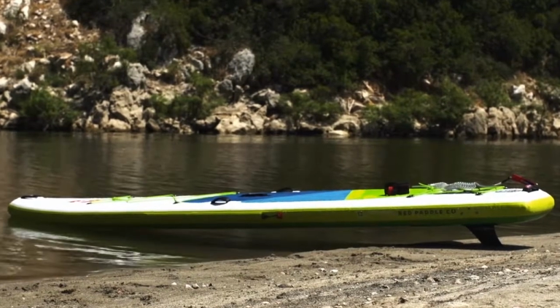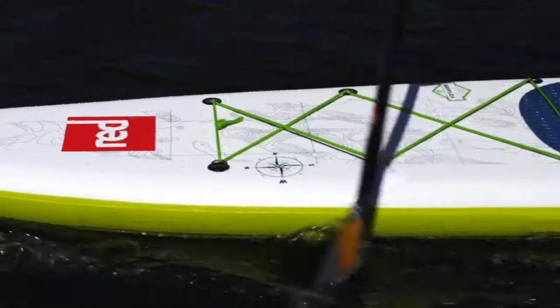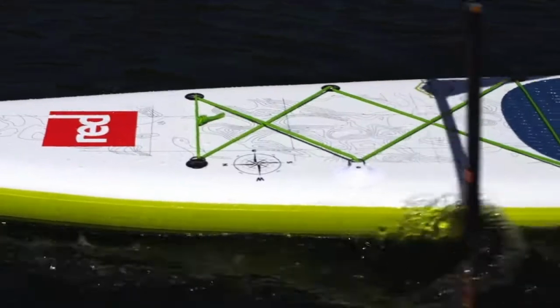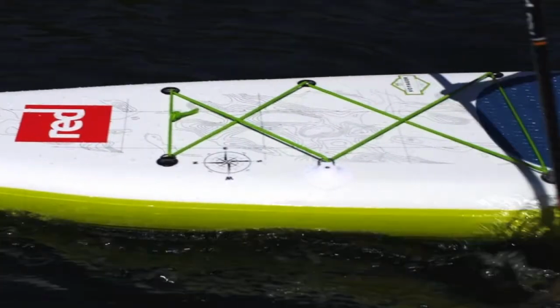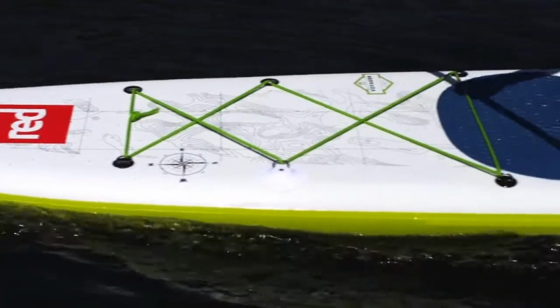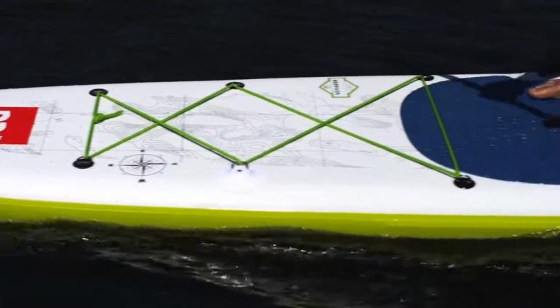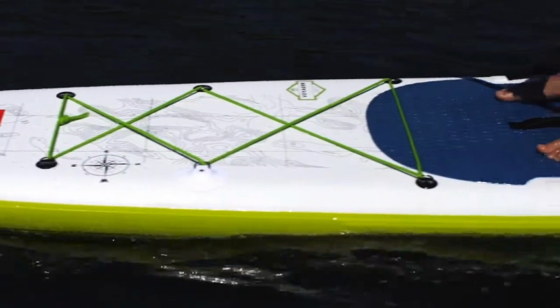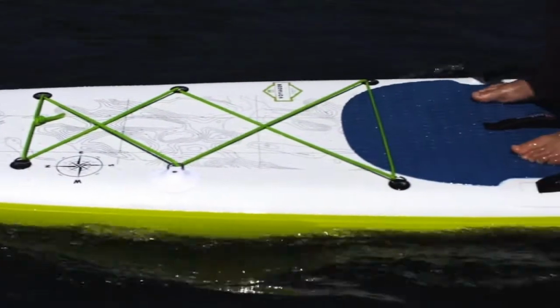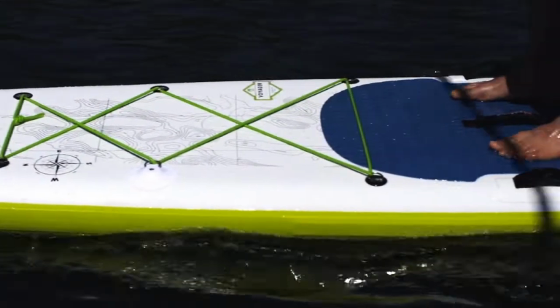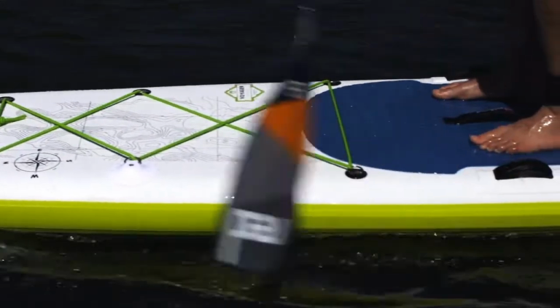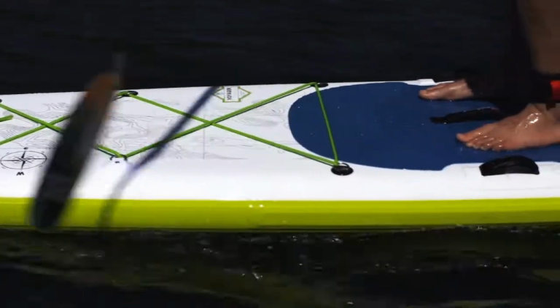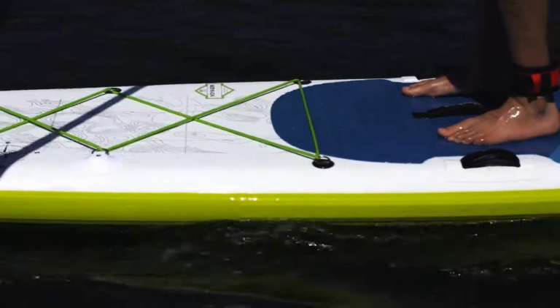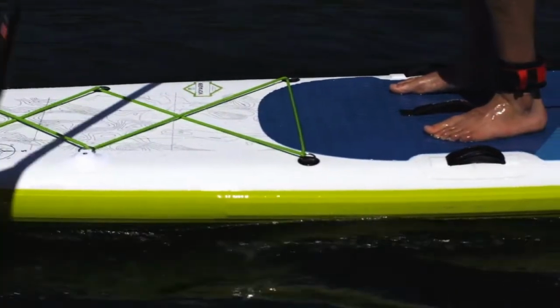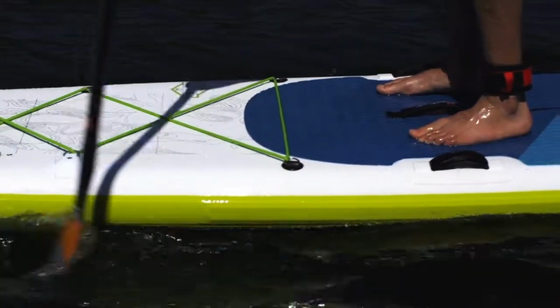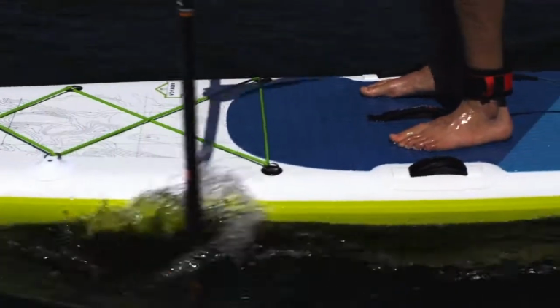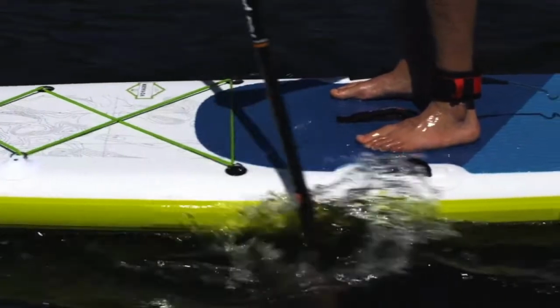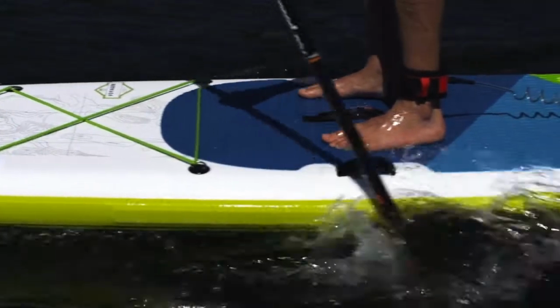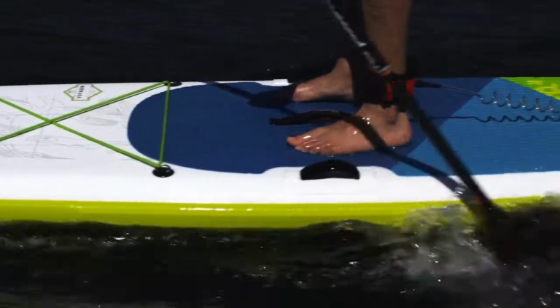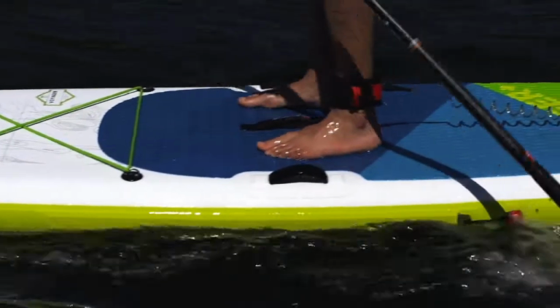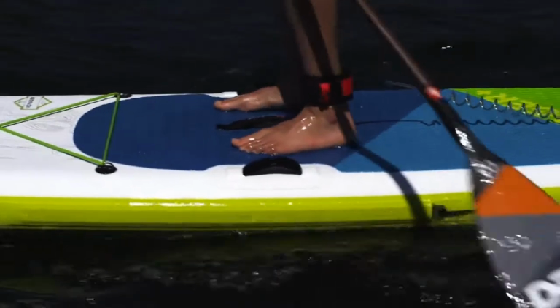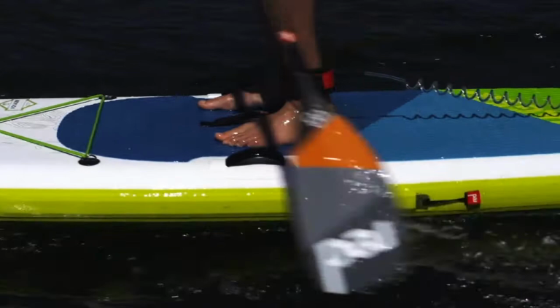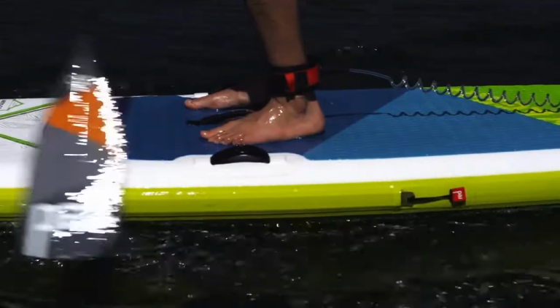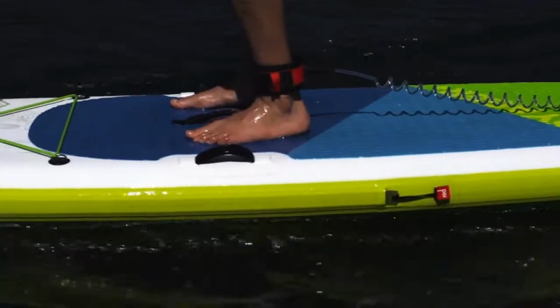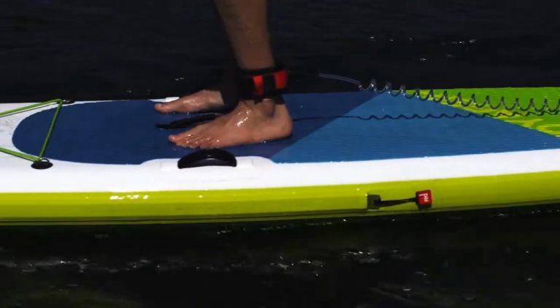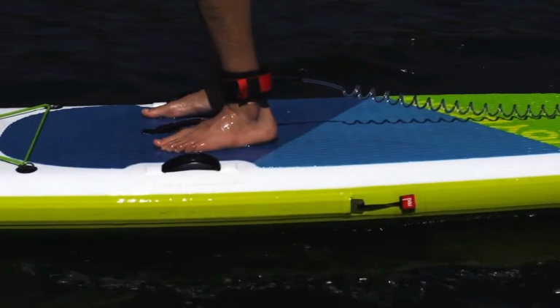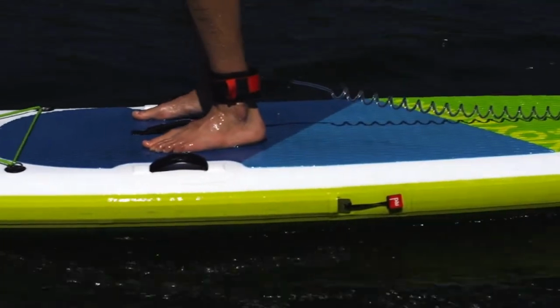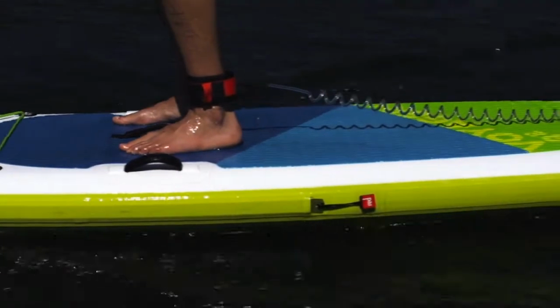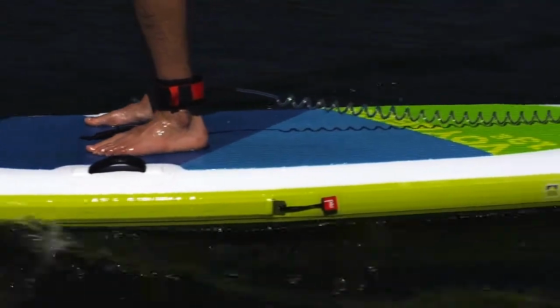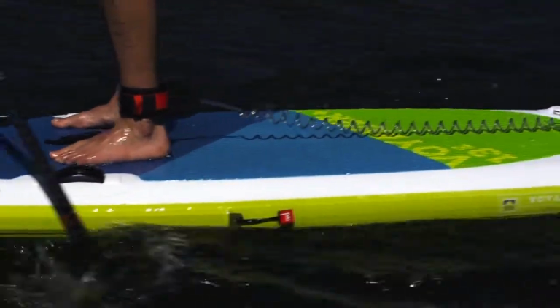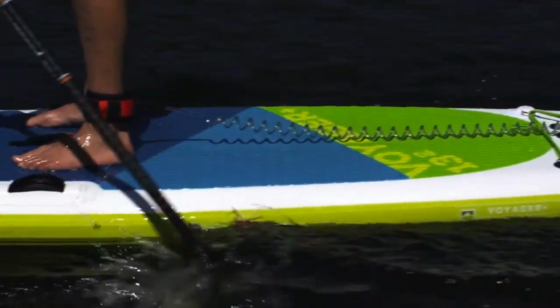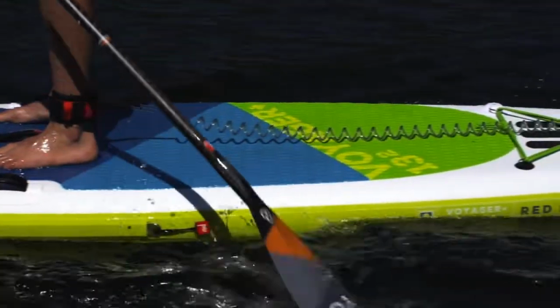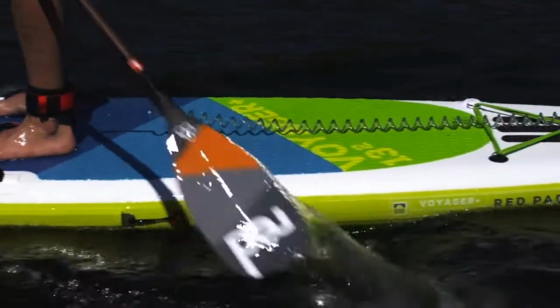The board's high sides, large volume, narrower width, and RSS battens make it a high-speed cruiser designed for competent paddlers.